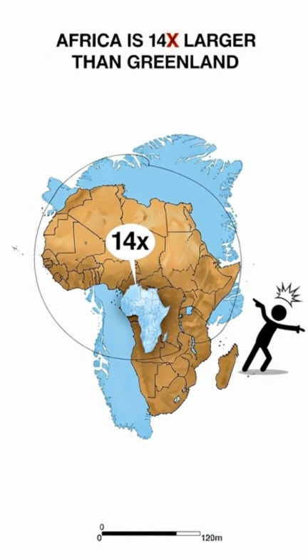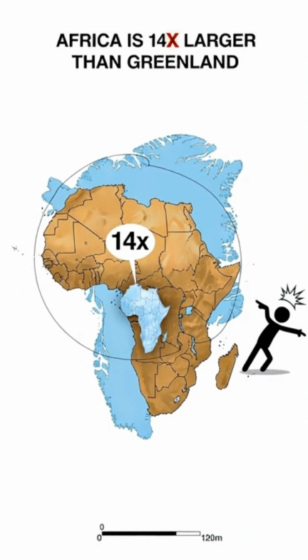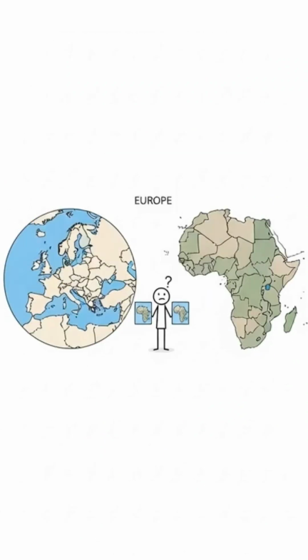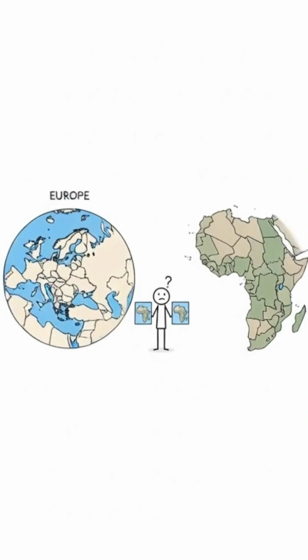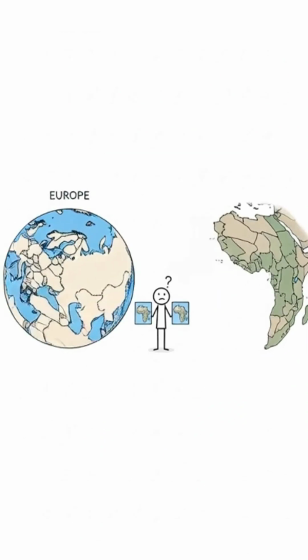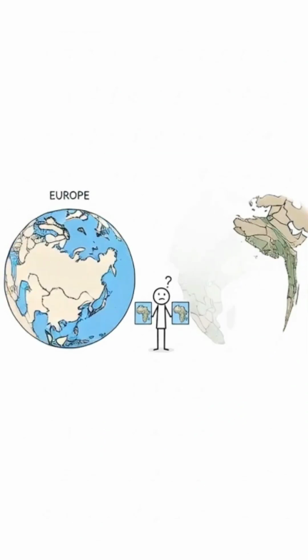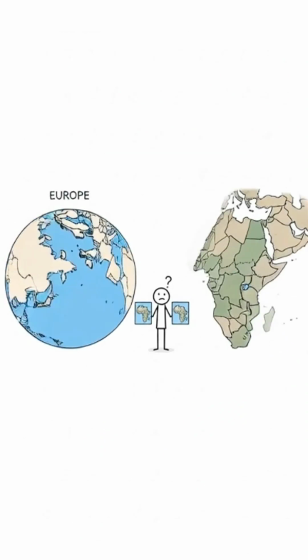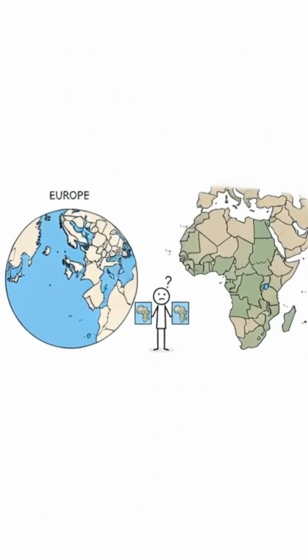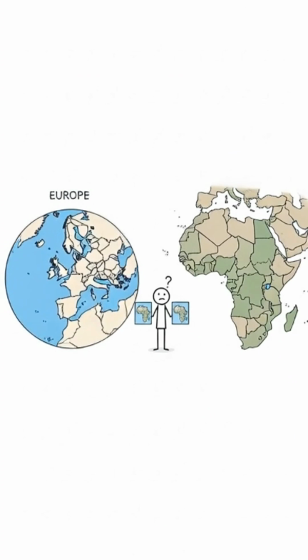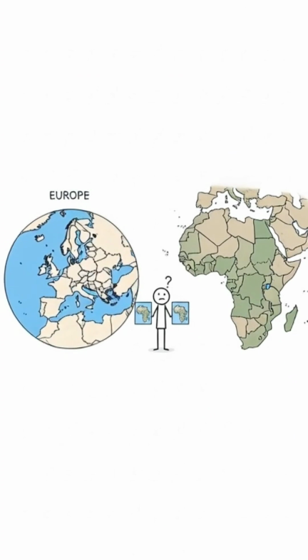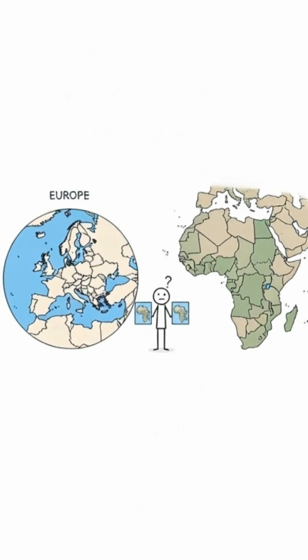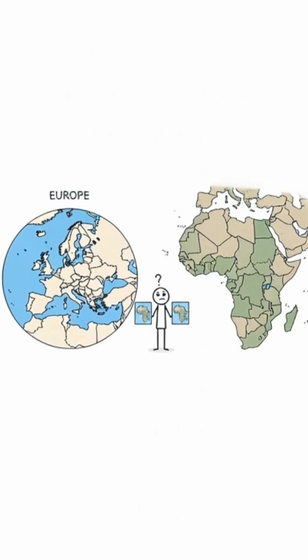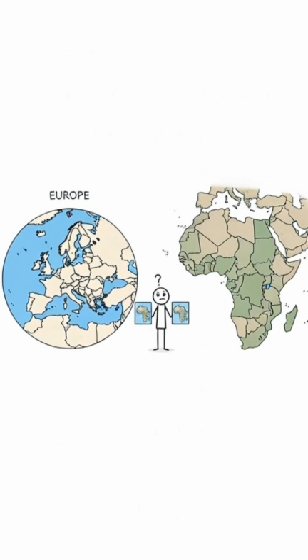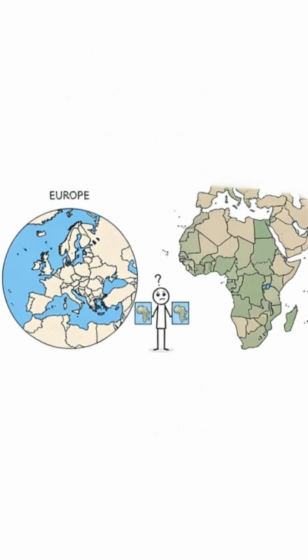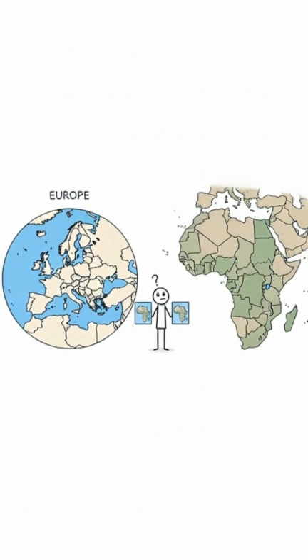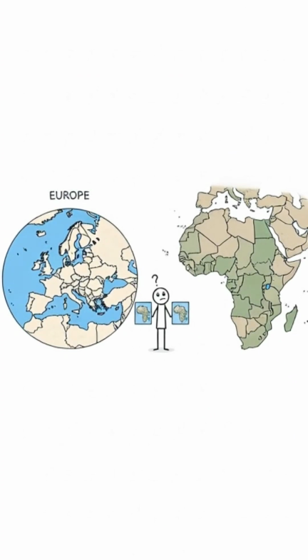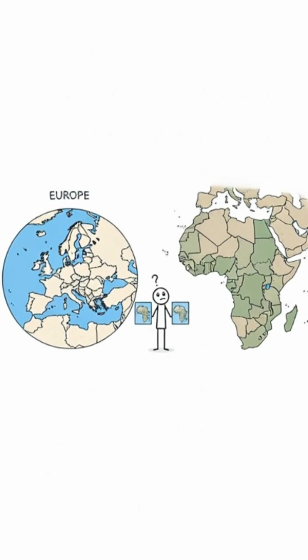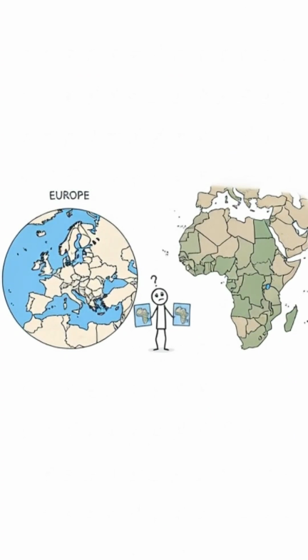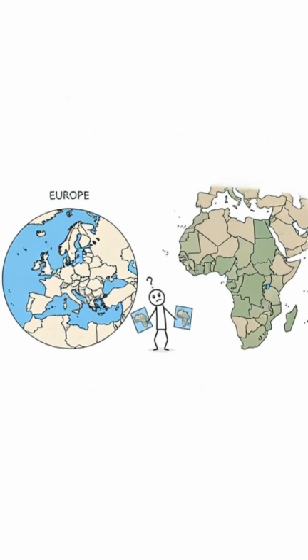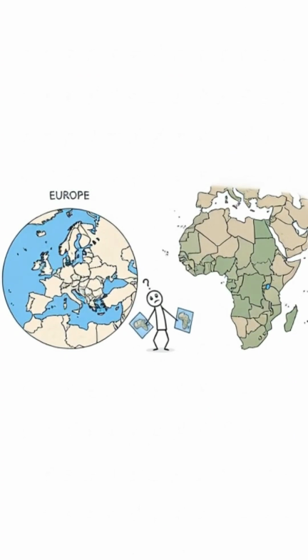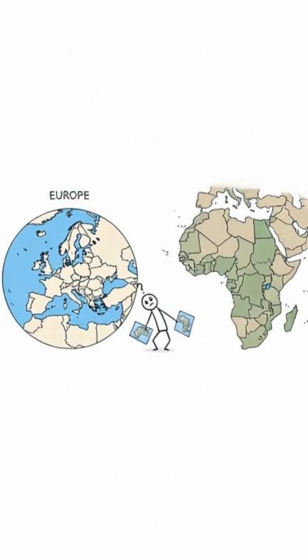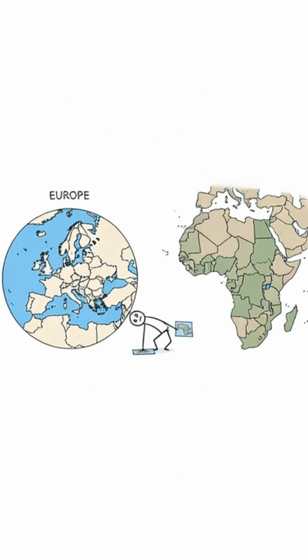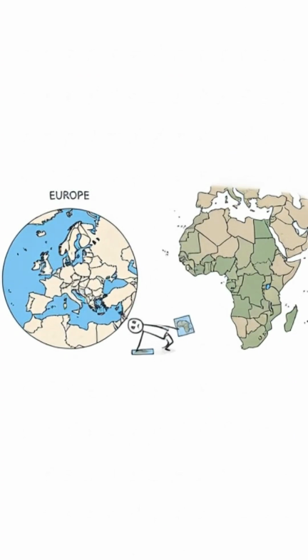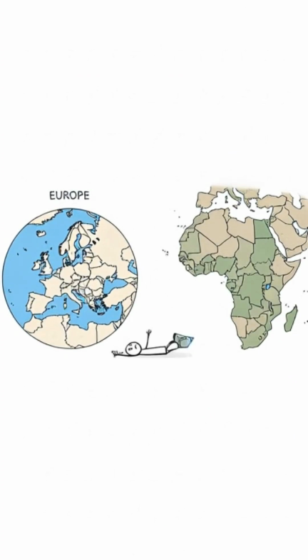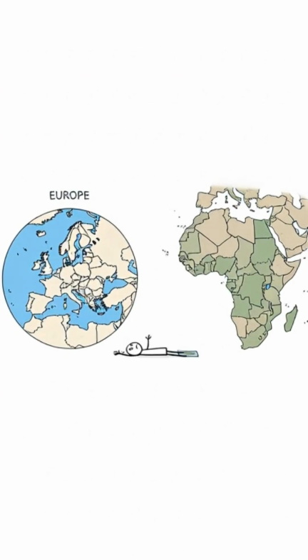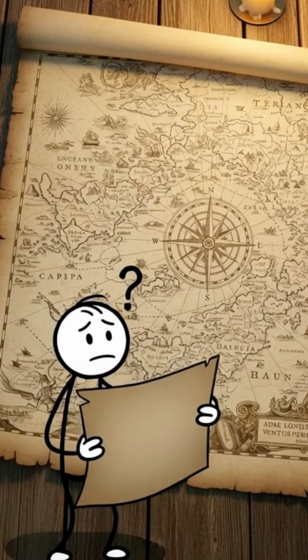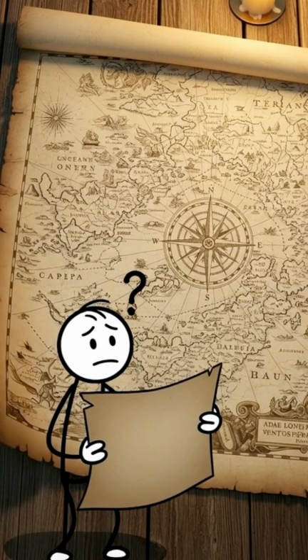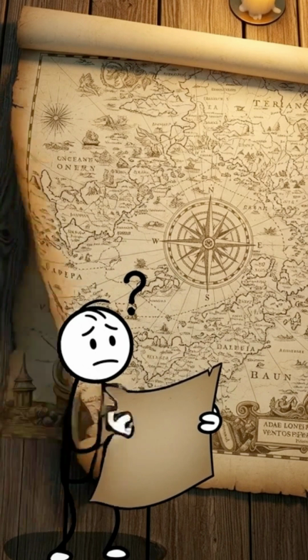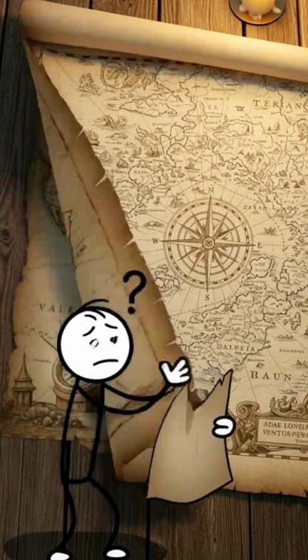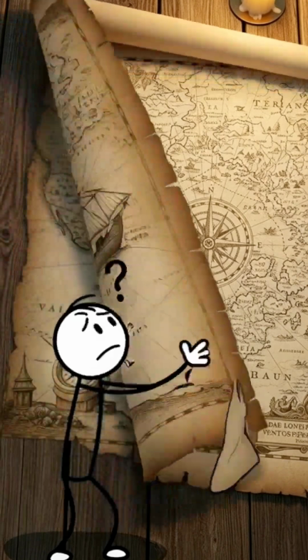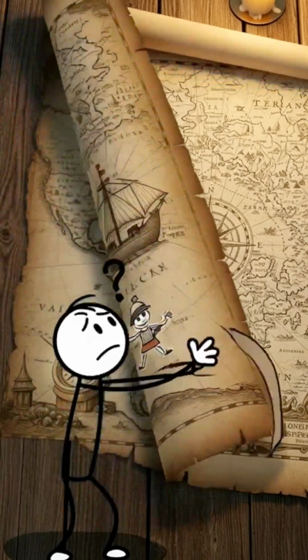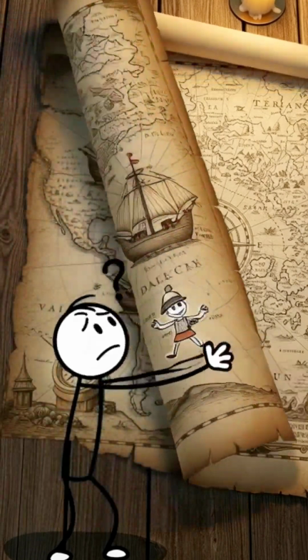Europe looks huge and important on the Mercator map. Switch to real scale, and it's tiny compared to Africa and South America.